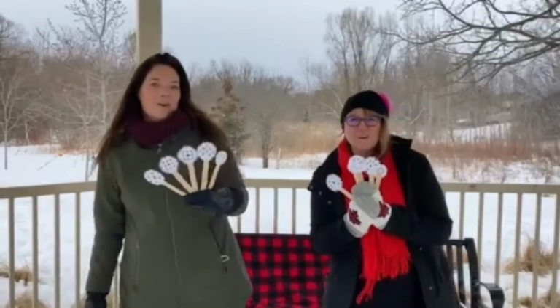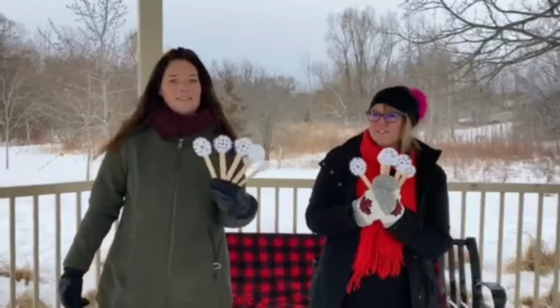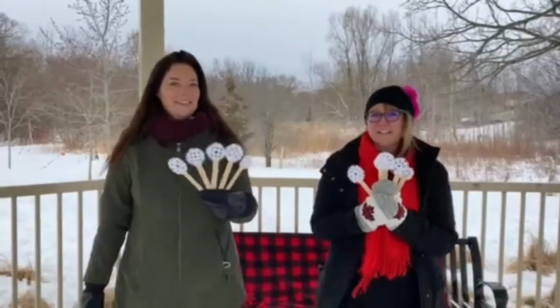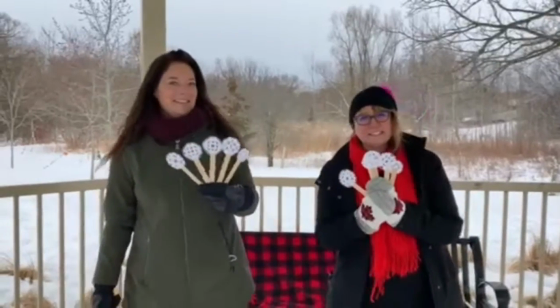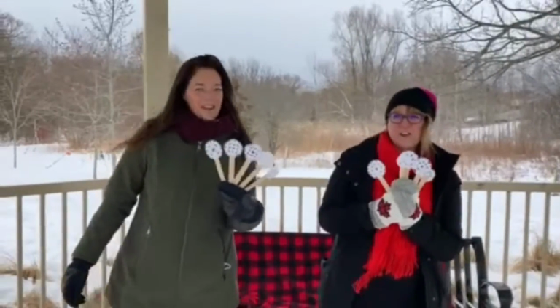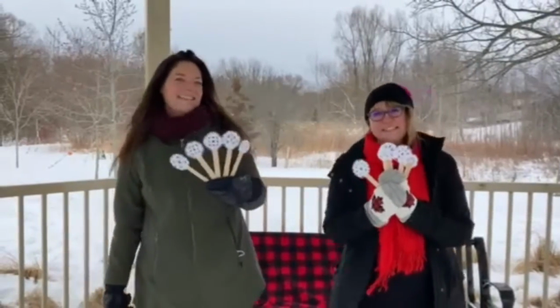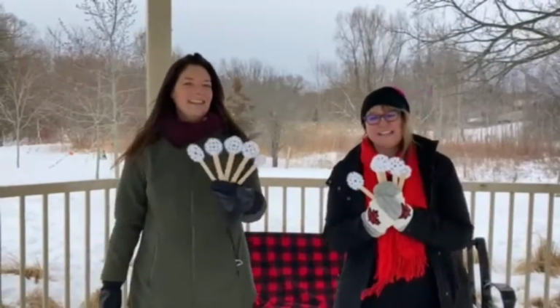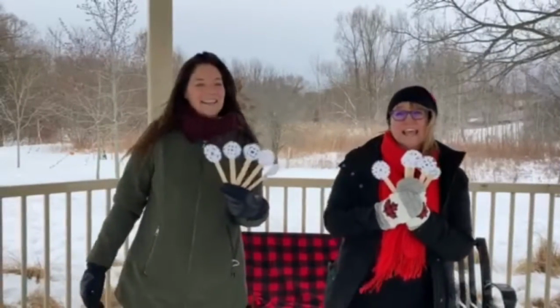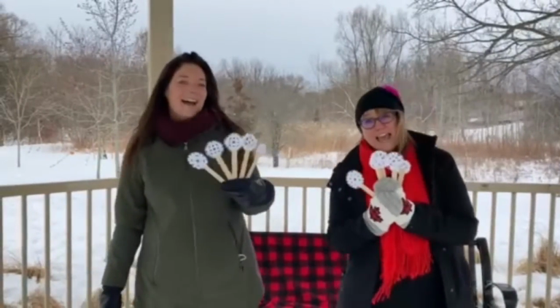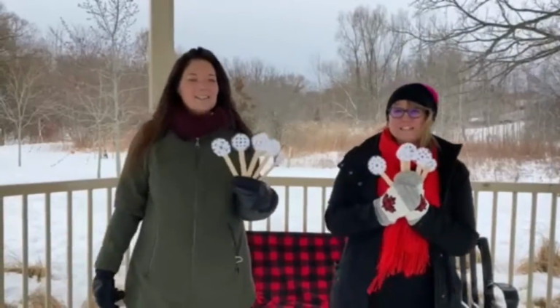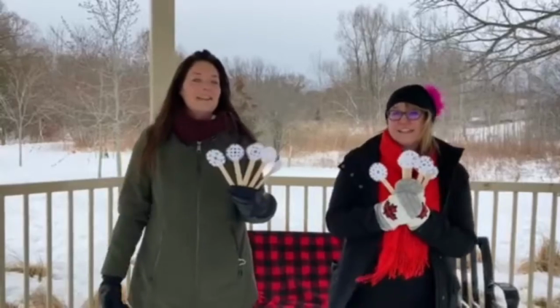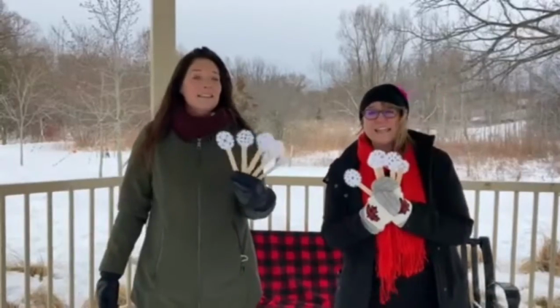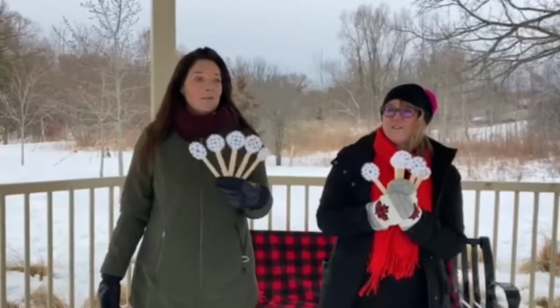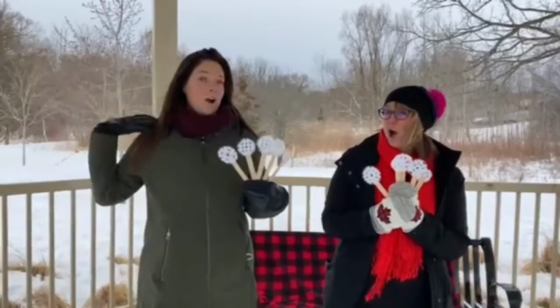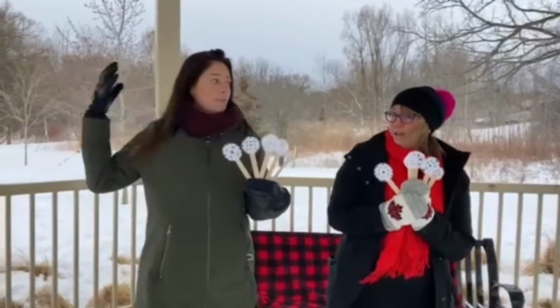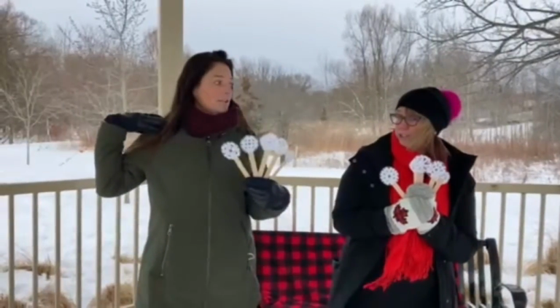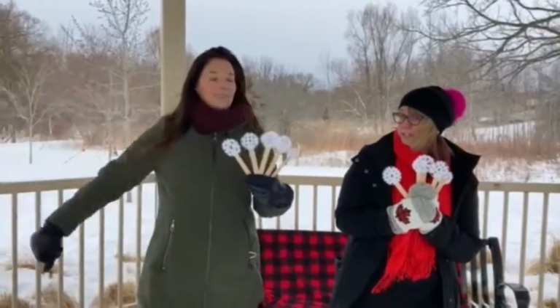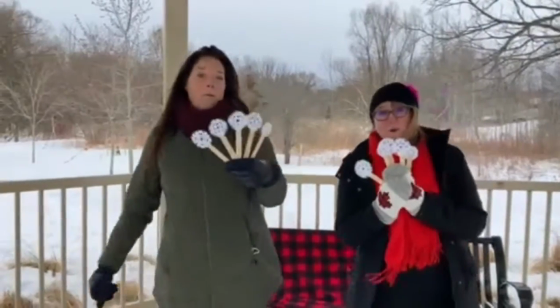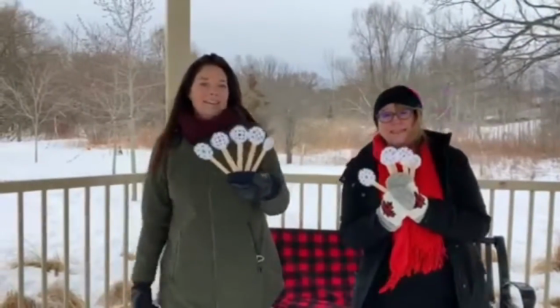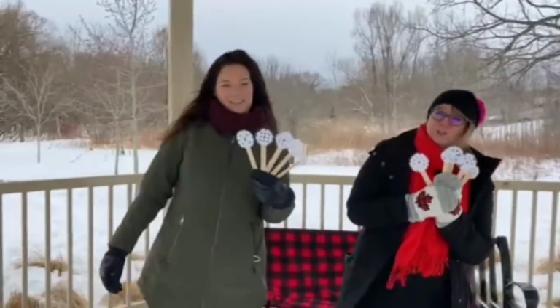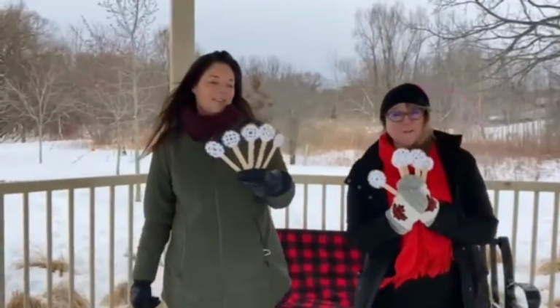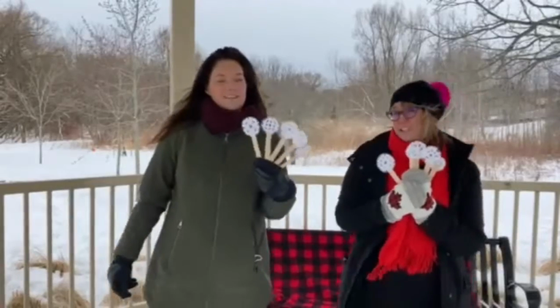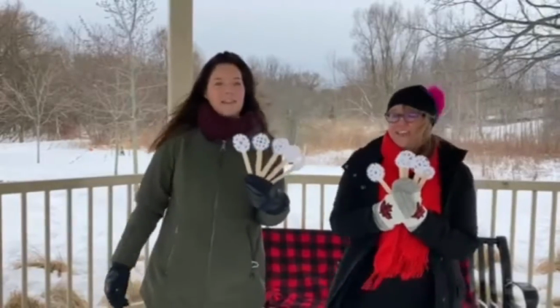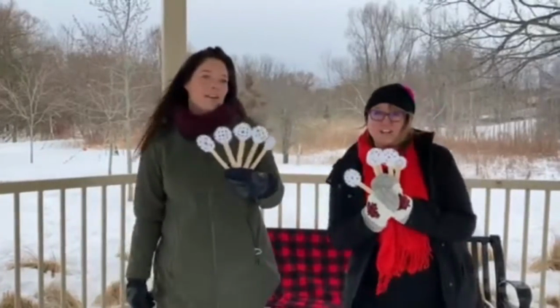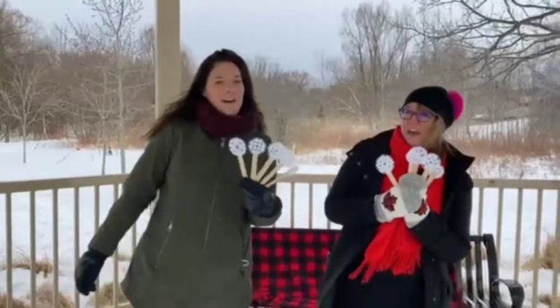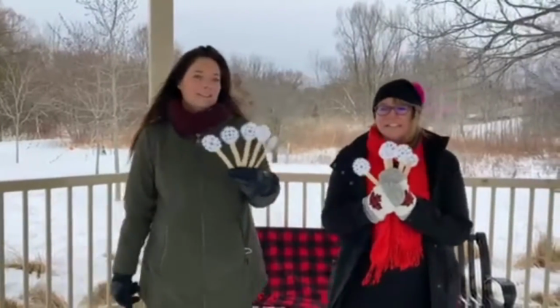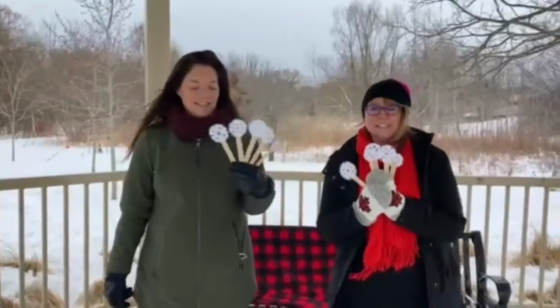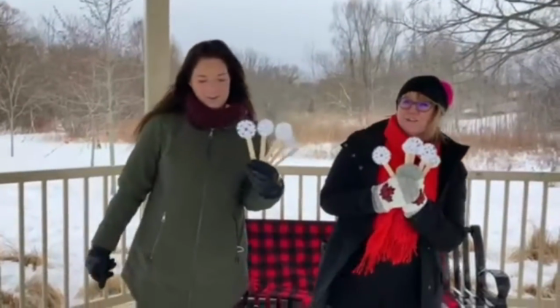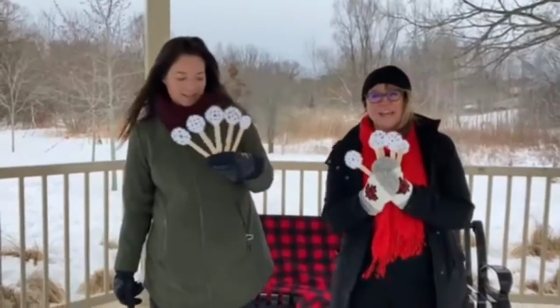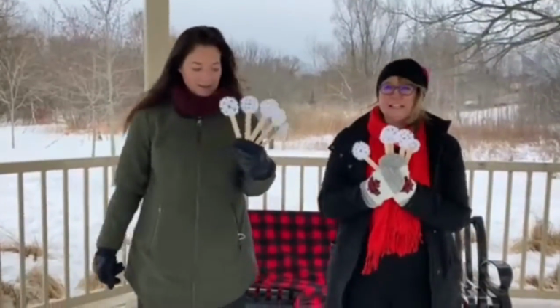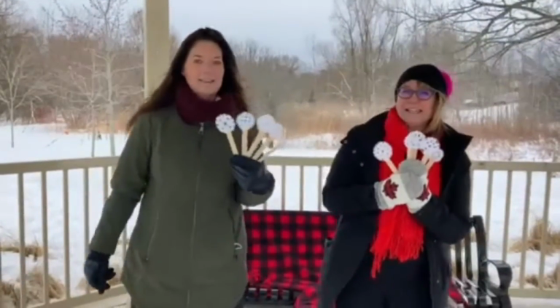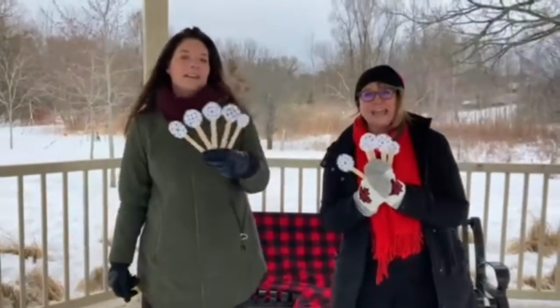One little, two little, three little snowflakes, four little, five little, six little snowflakes, seven little, eight little, nine little snowflakes — ten little snowflakes on my shoulders! One little, two little, three little snowflakes, four little, five little, six little snowflakes, seven little, eight little, nine little snowflakes — ten little snowflakes on my shoulders.